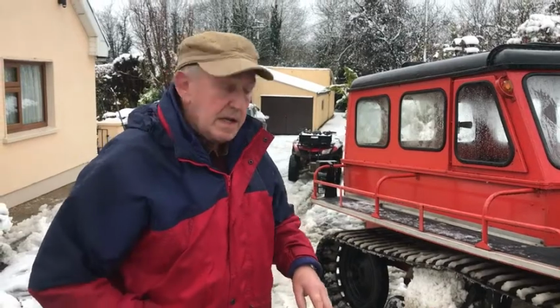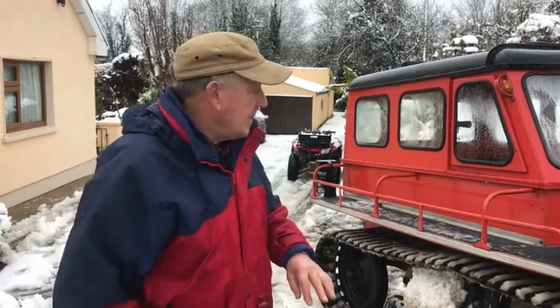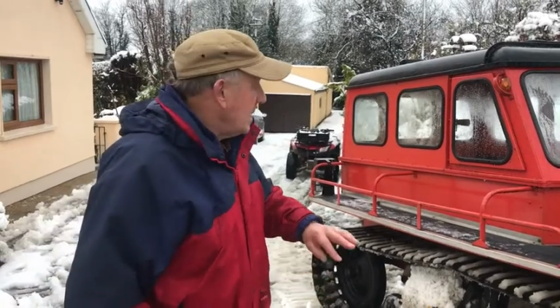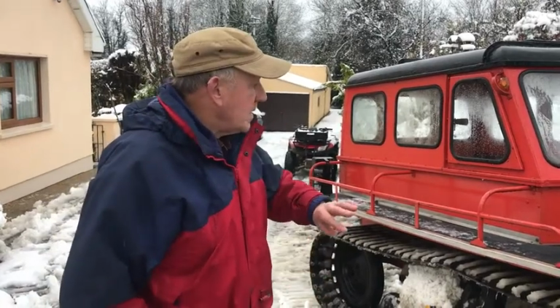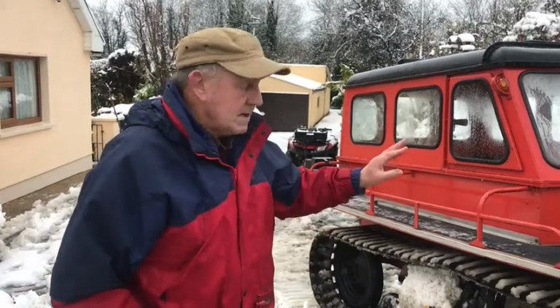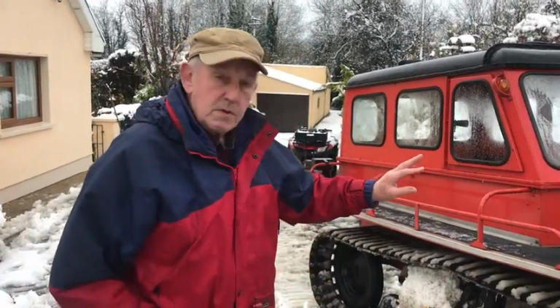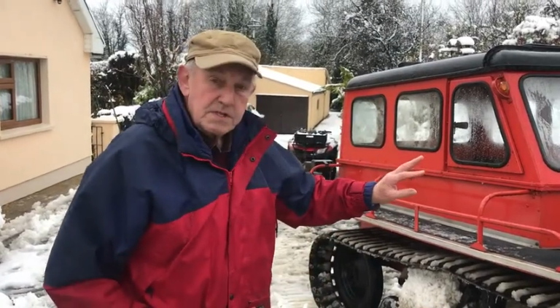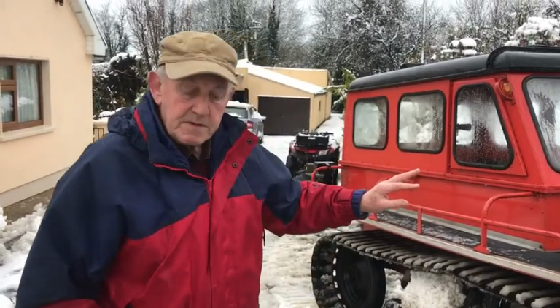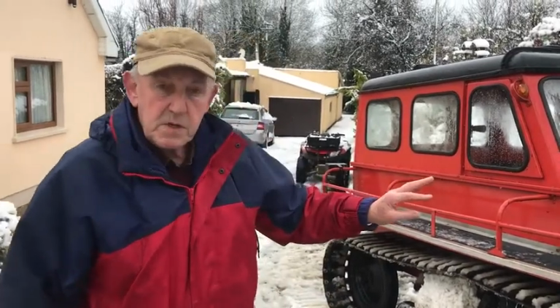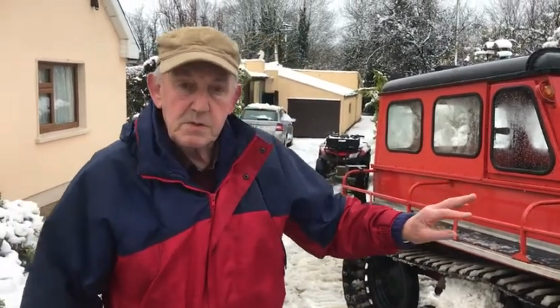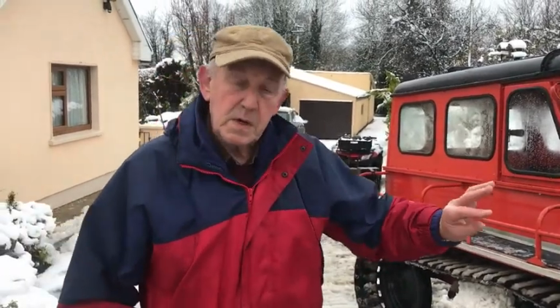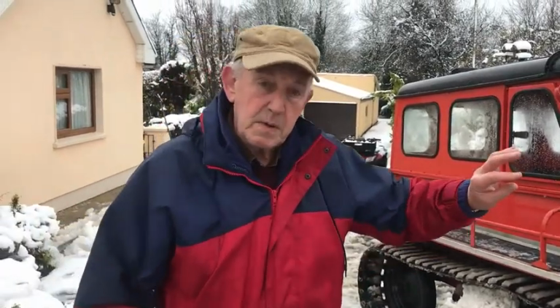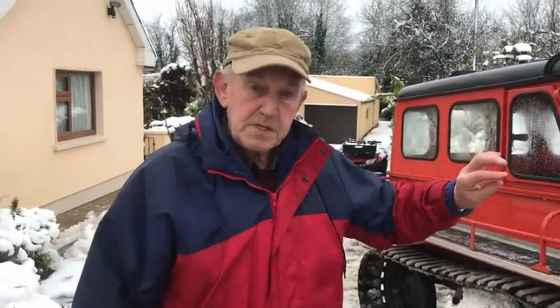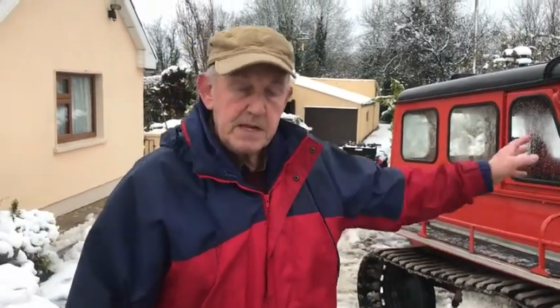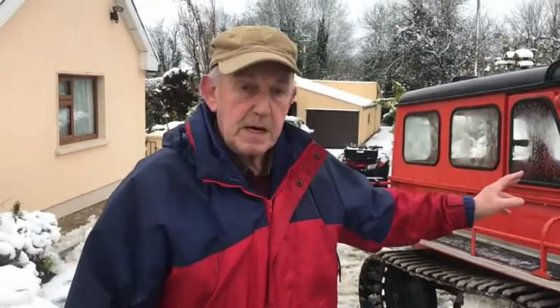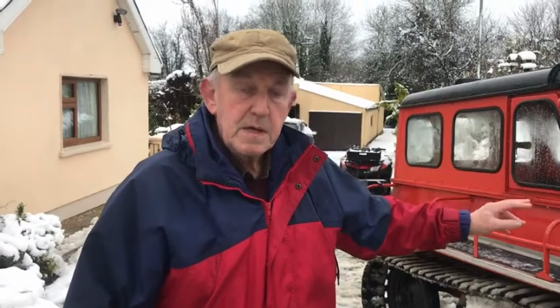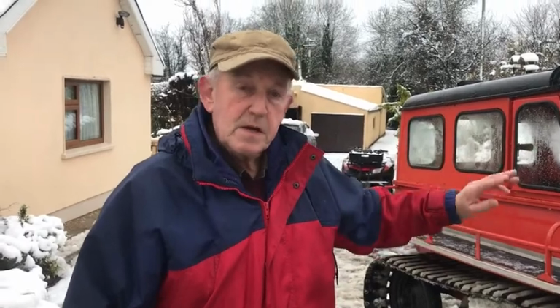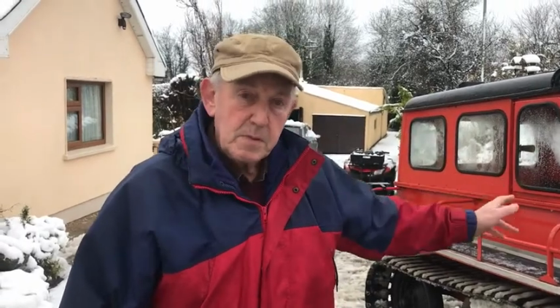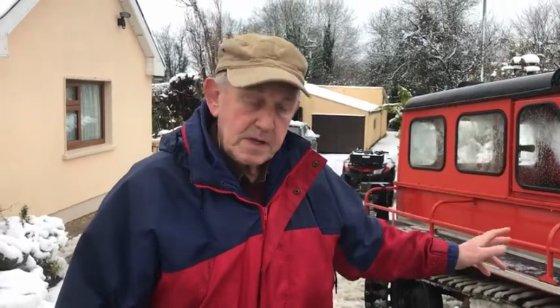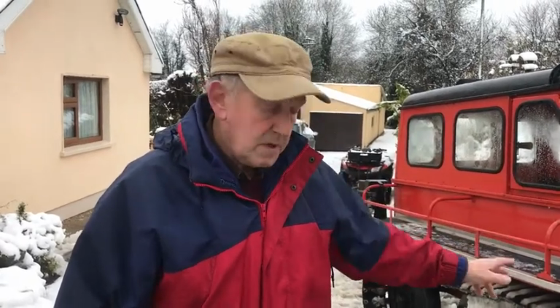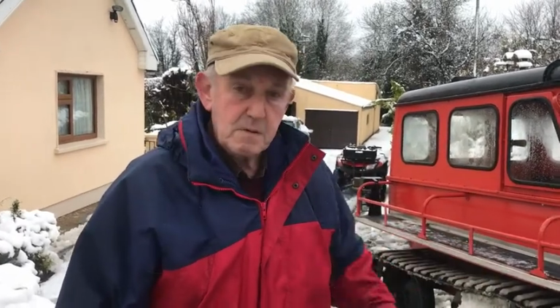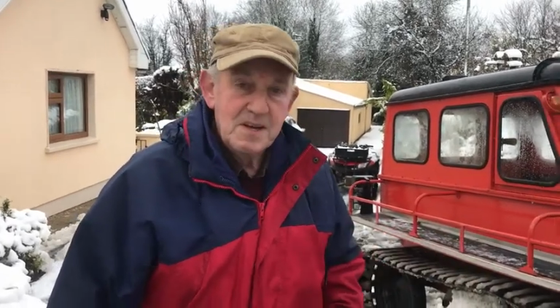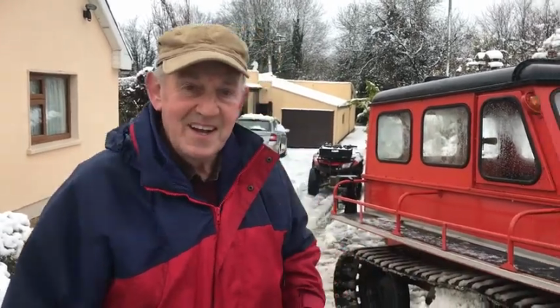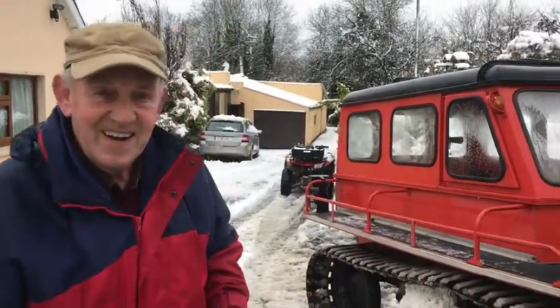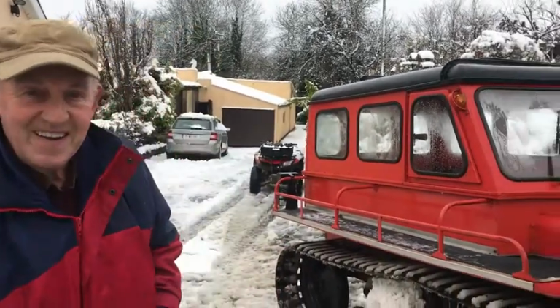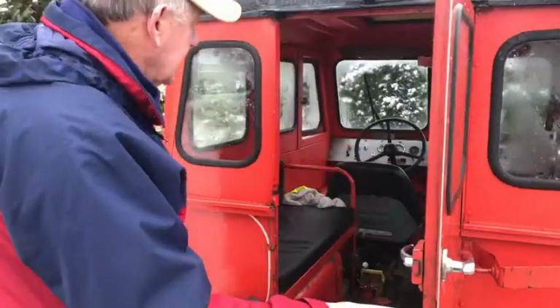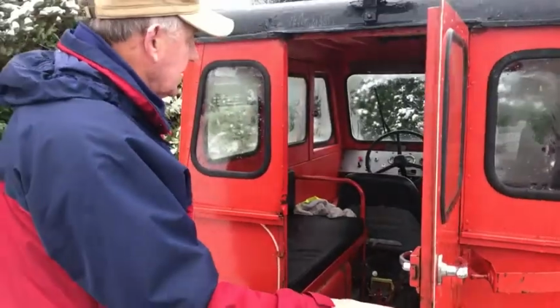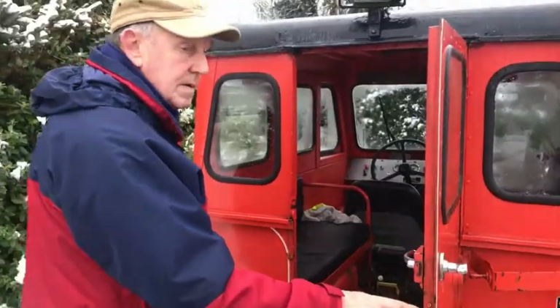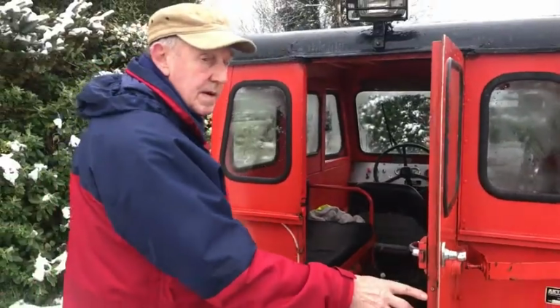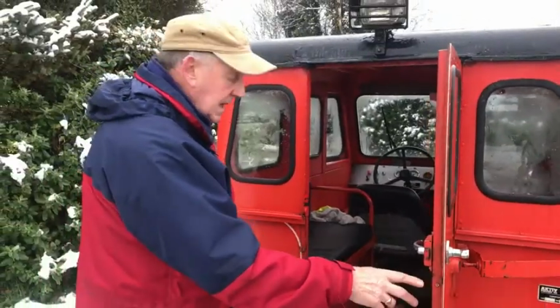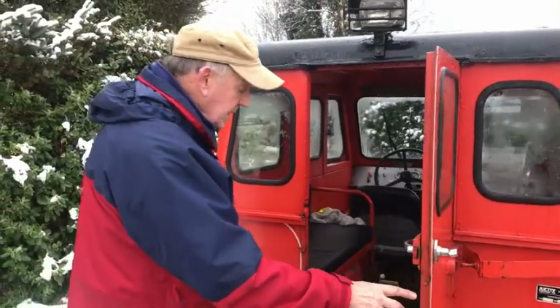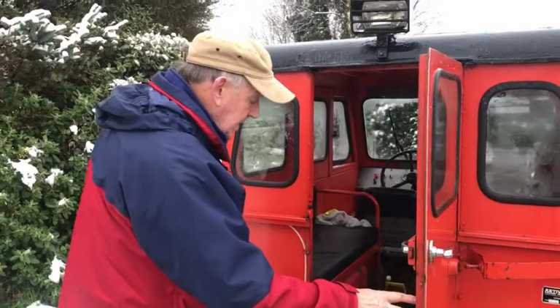They weren't safe then because there wasn't a proper safety cab on them, so they got rid of them. That's how I have that one. And it's an aluminium body?